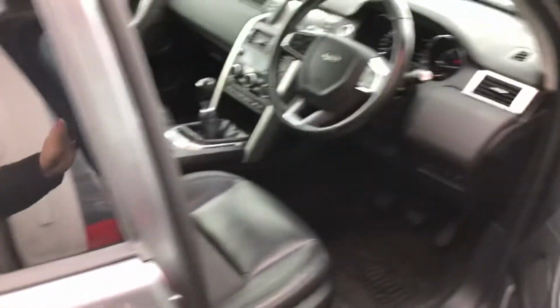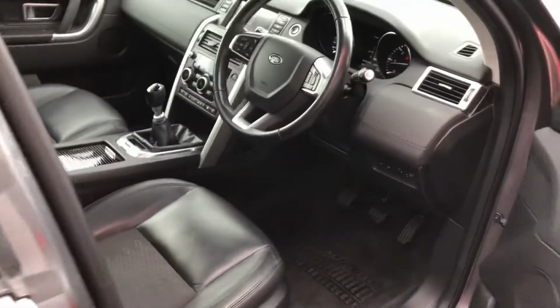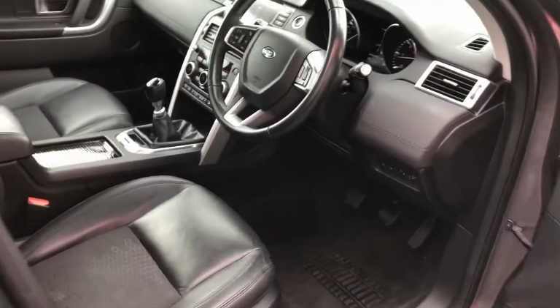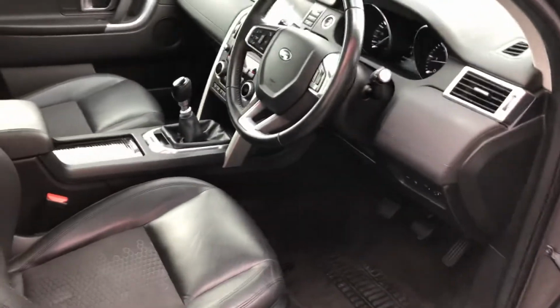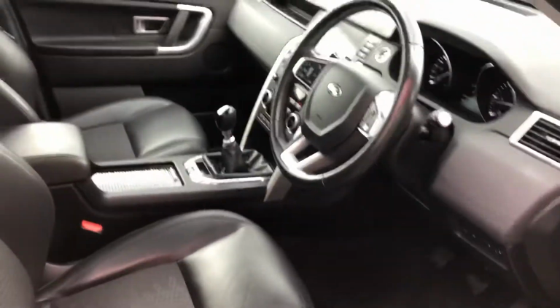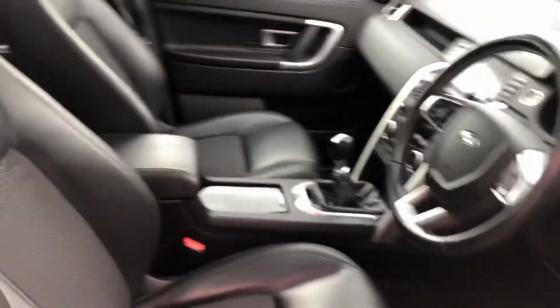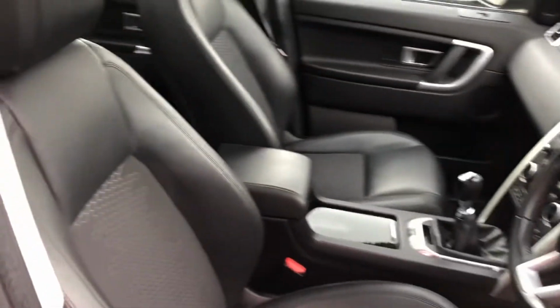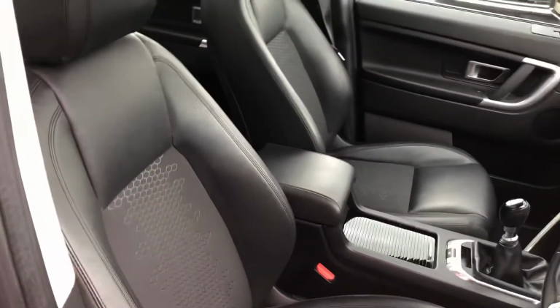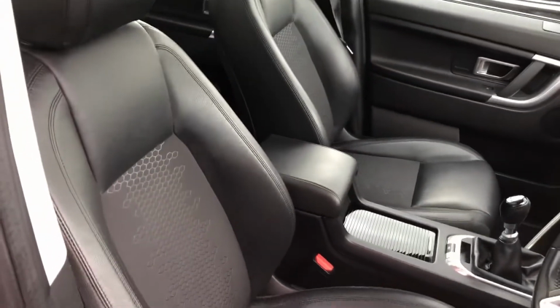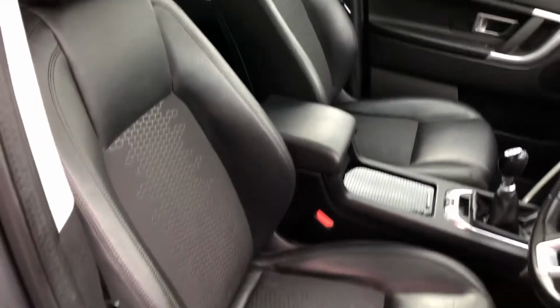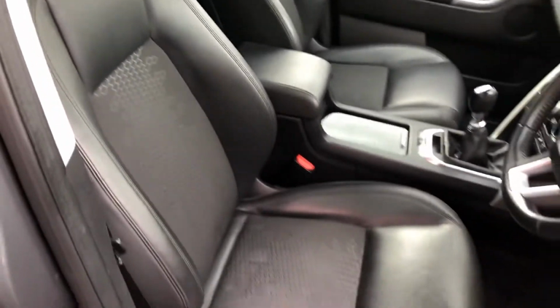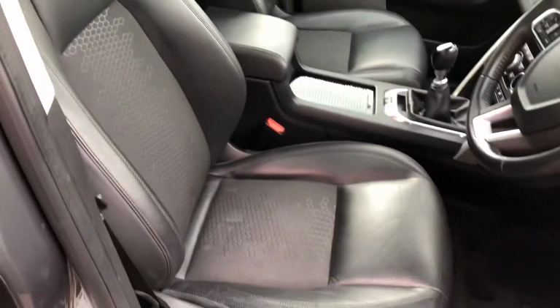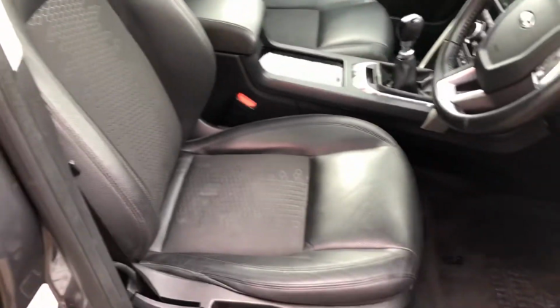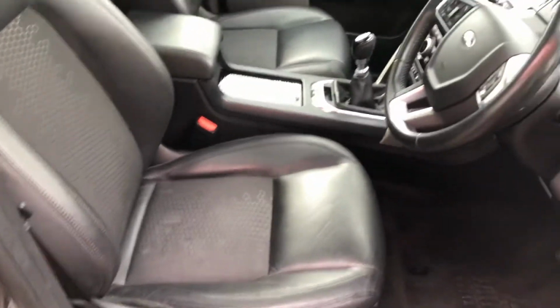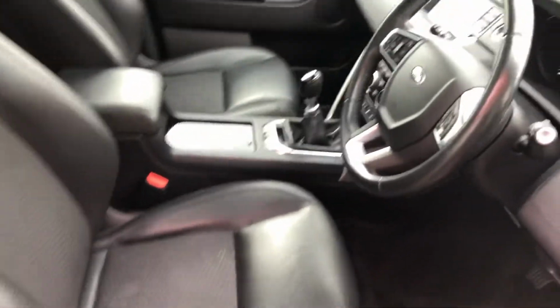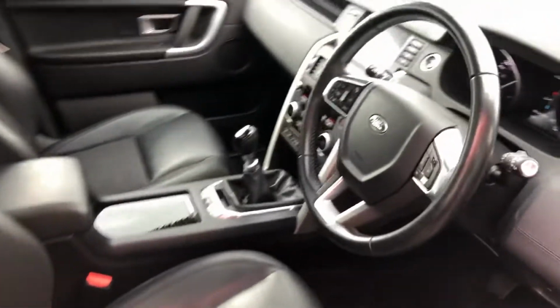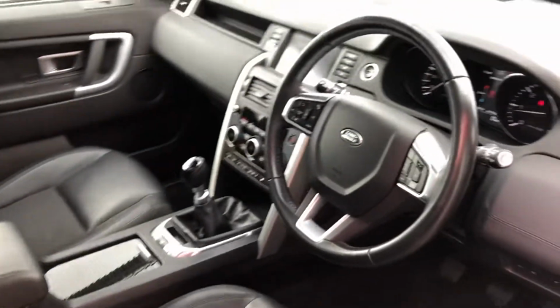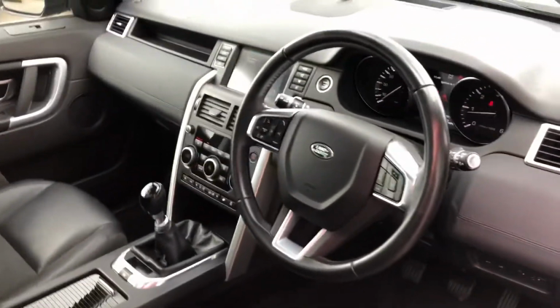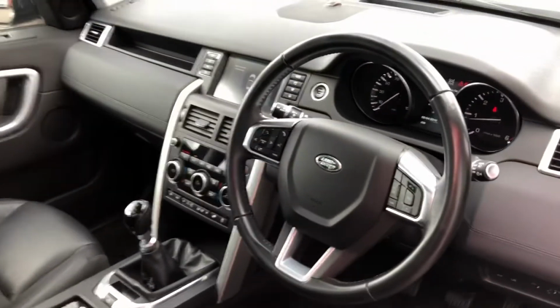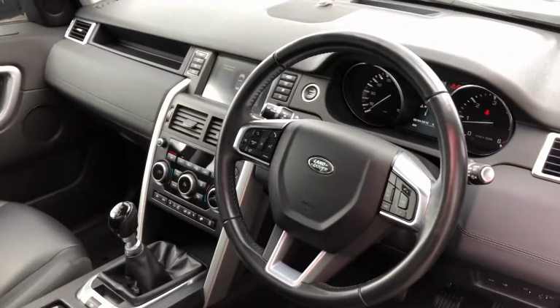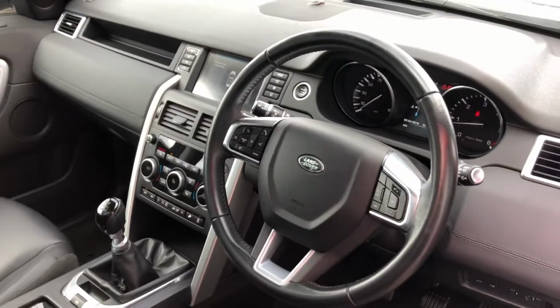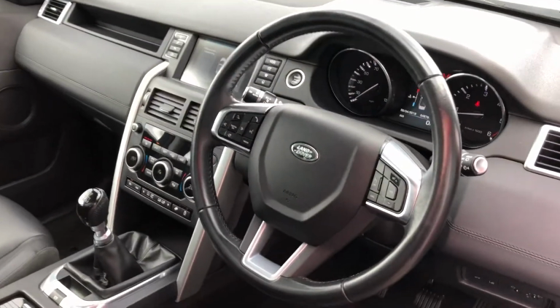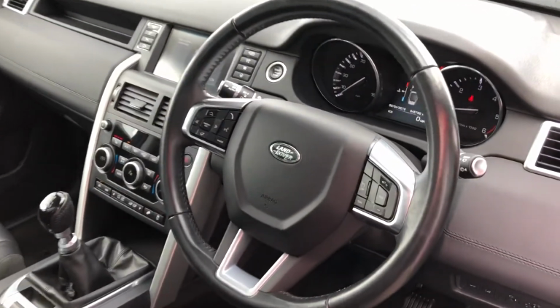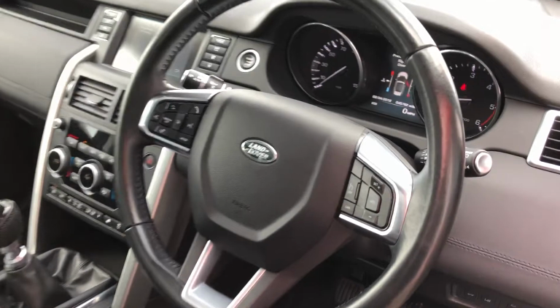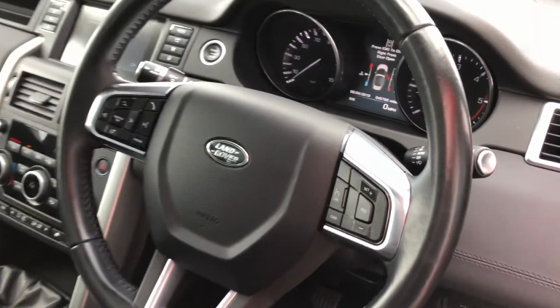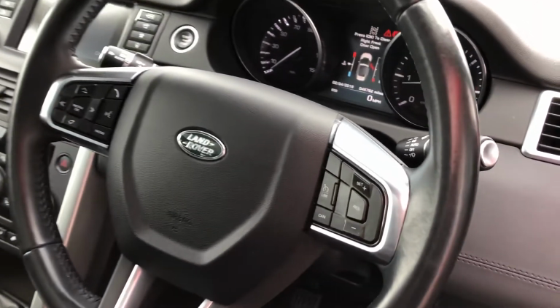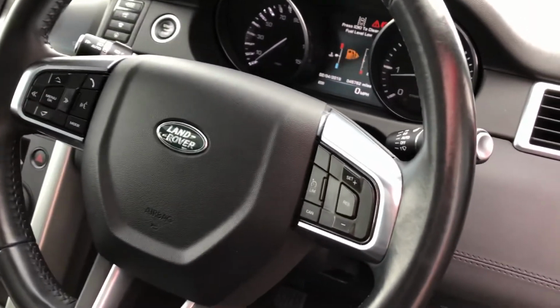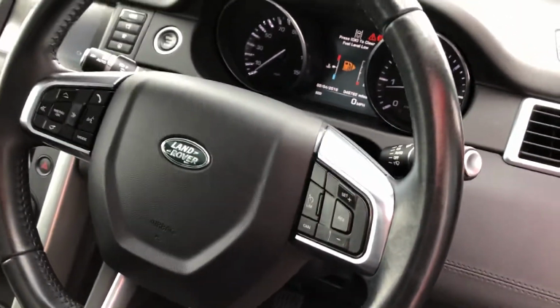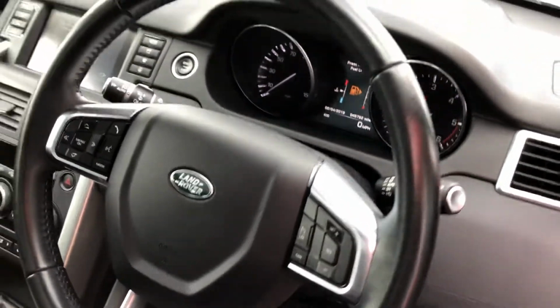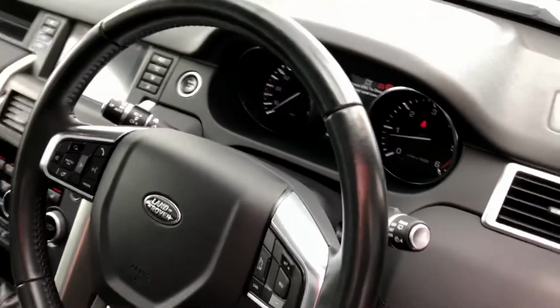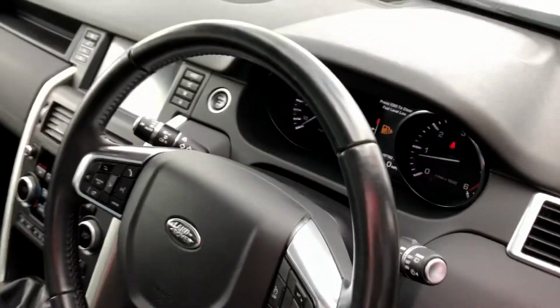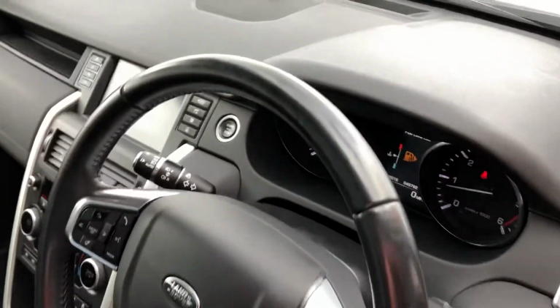Once you're inside, this one has got the half leather sport seats, which are also heated. There's a leather bound steering wheel with cruise control and multi-function control built on.